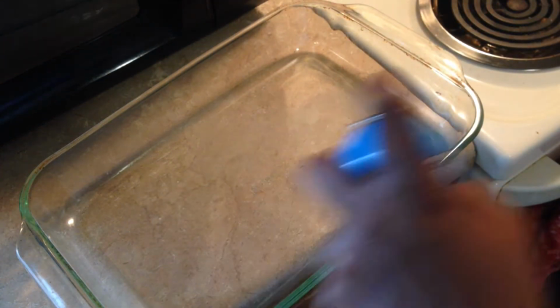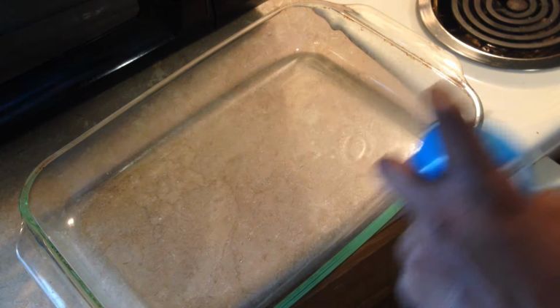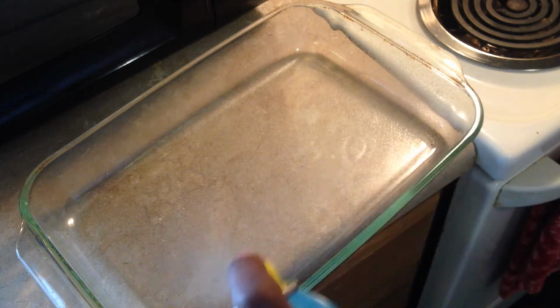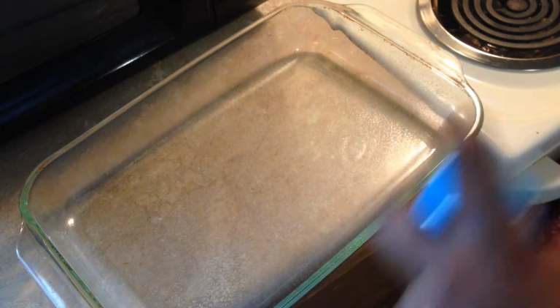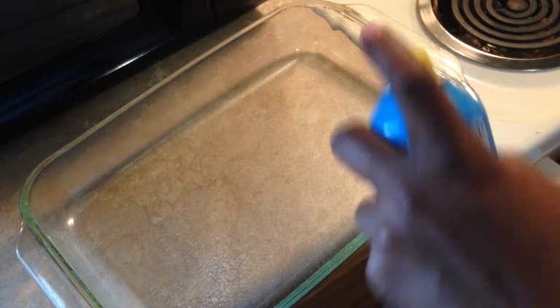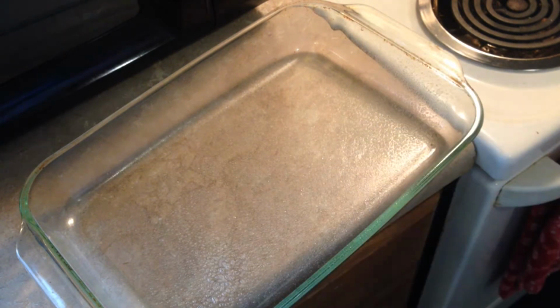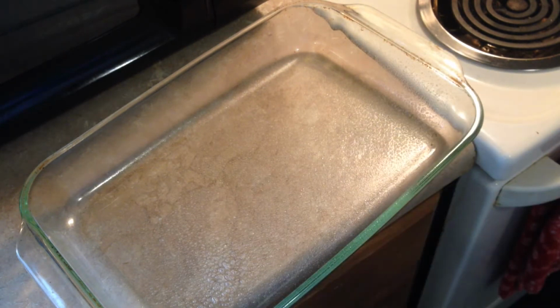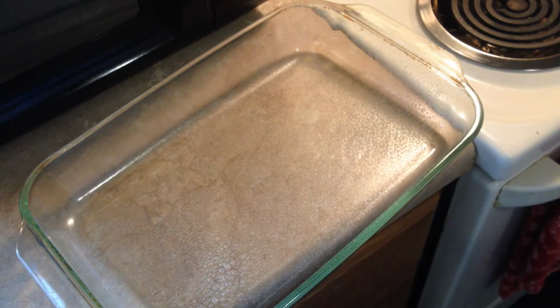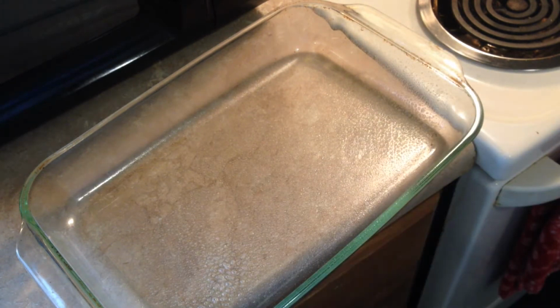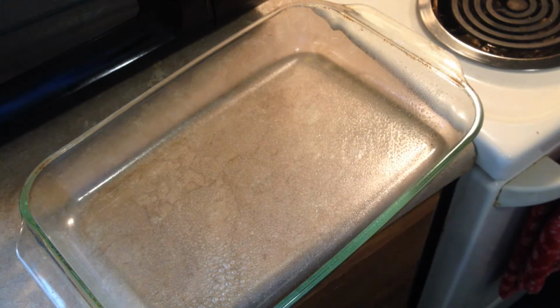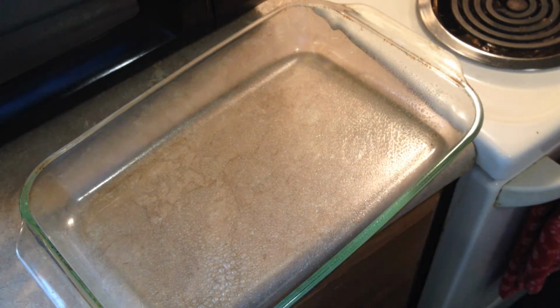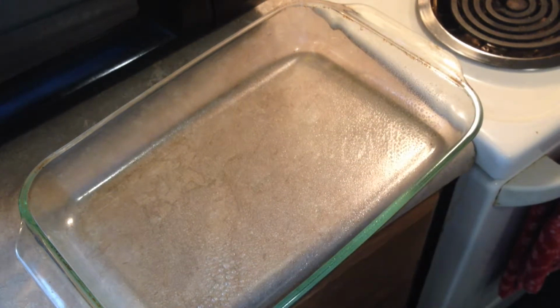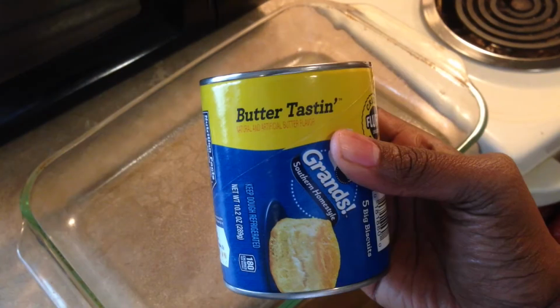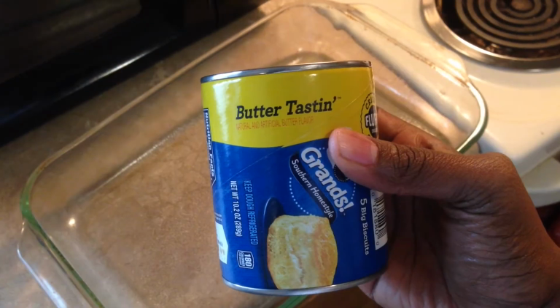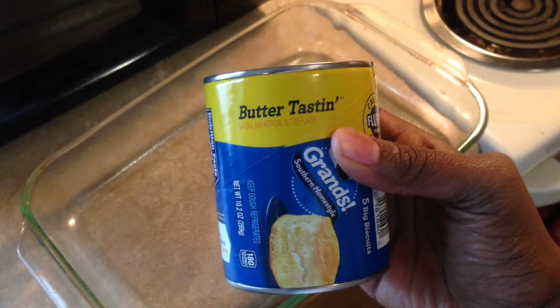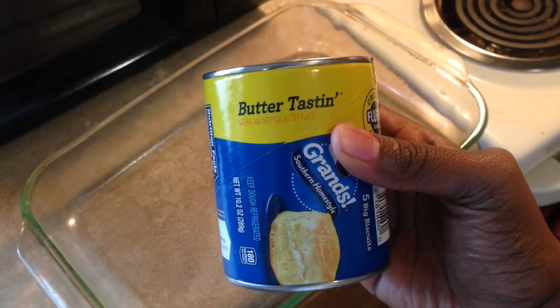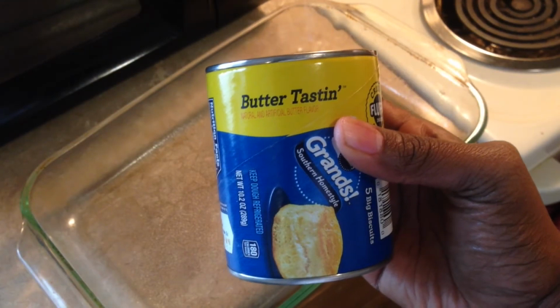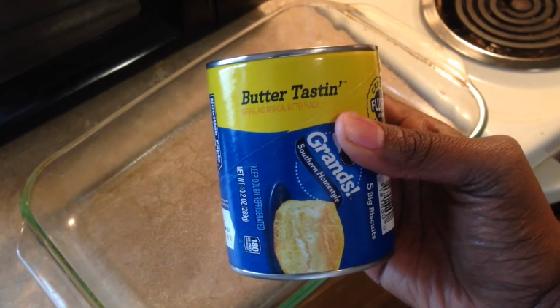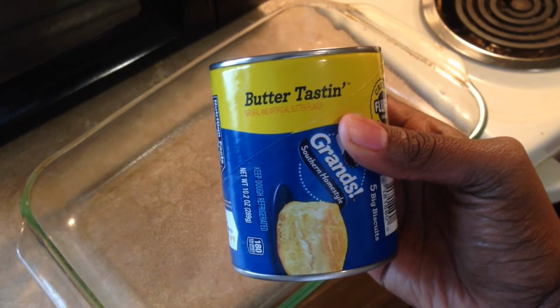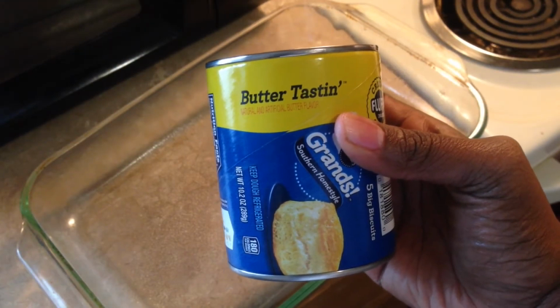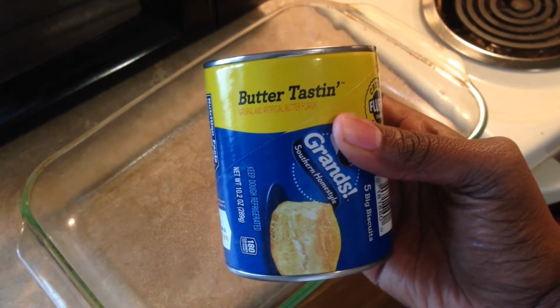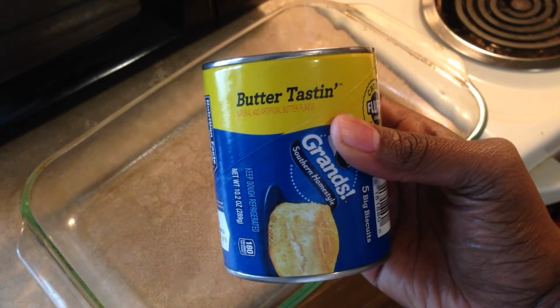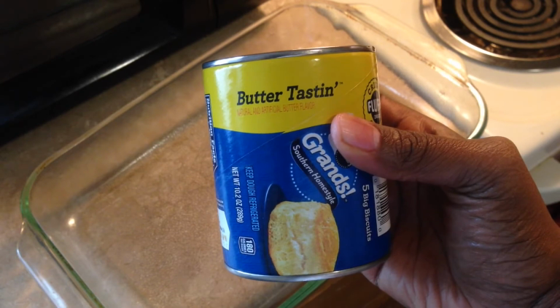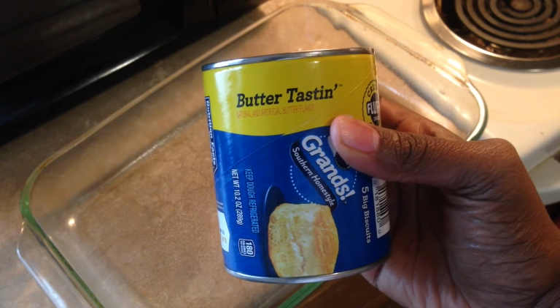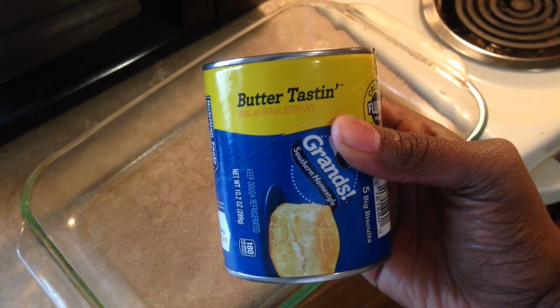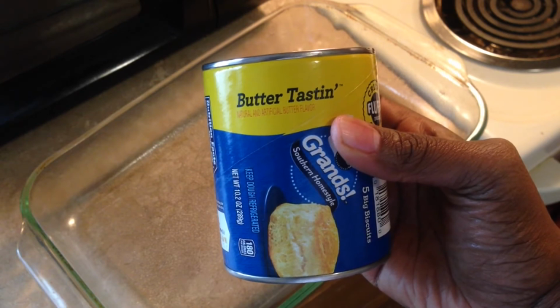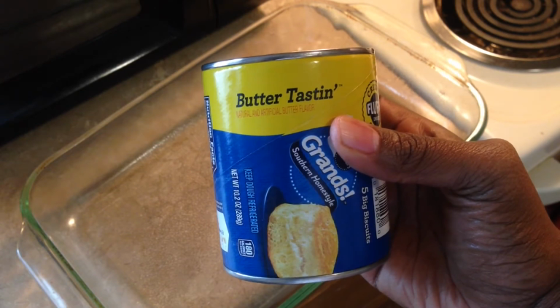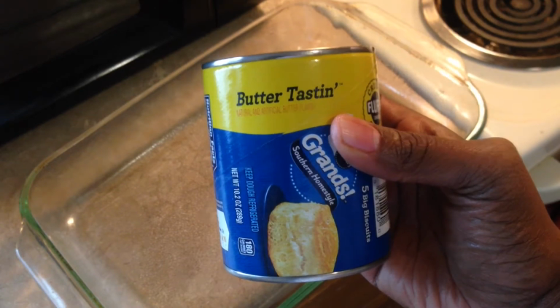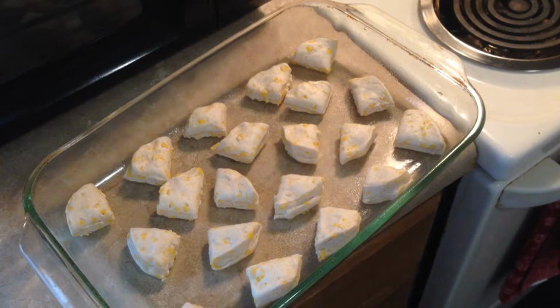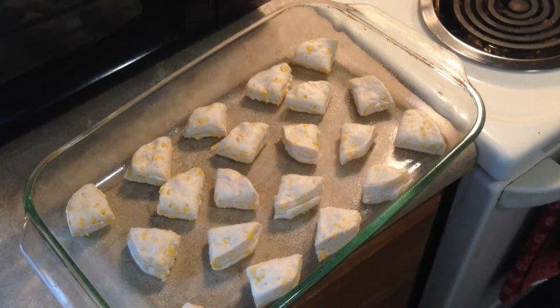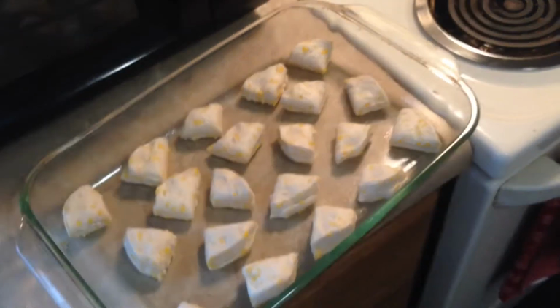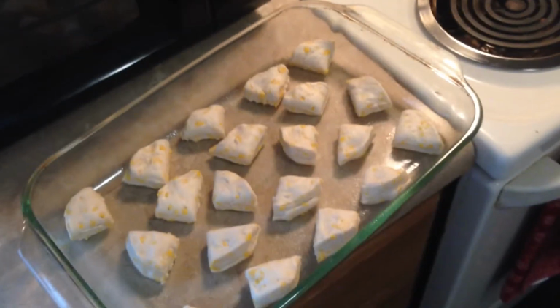You want to get a pan and either spray it with vegetable oil or grease the pan yourself. Start with a small can of biscuits, whether flaky or not.